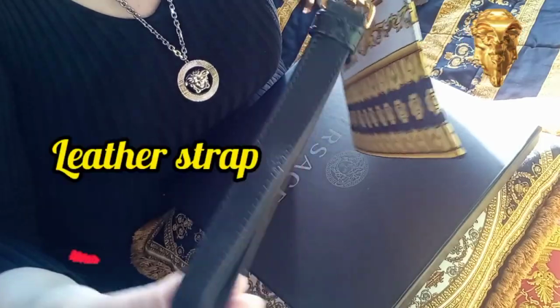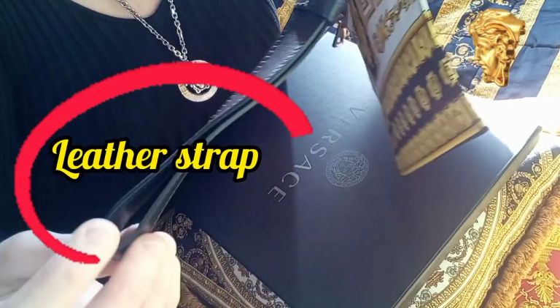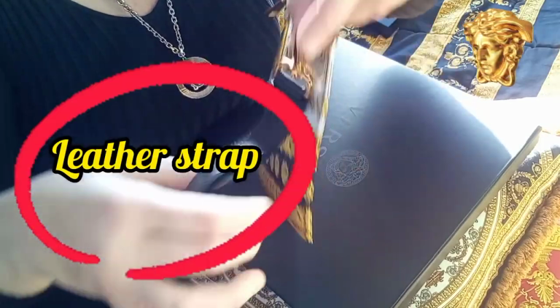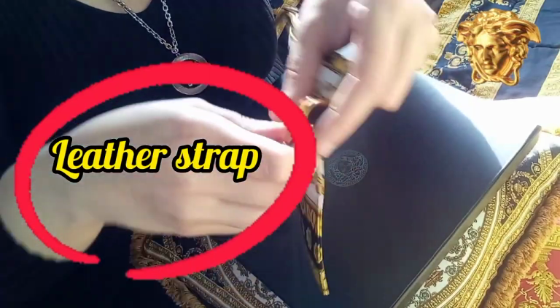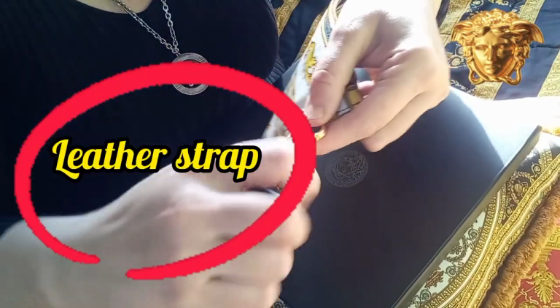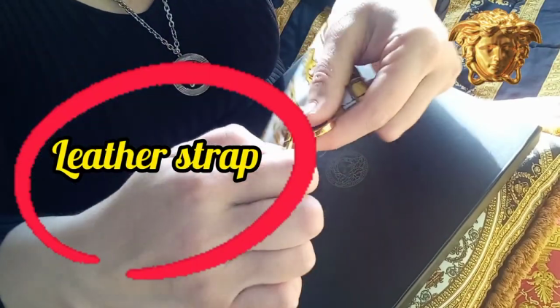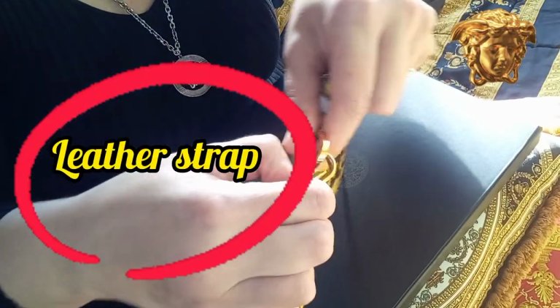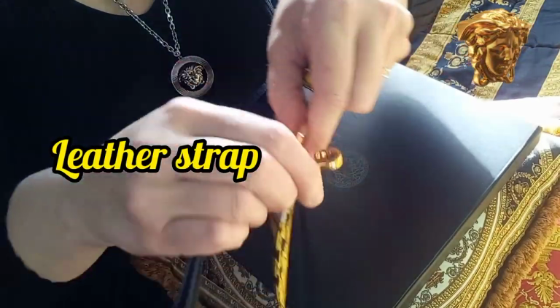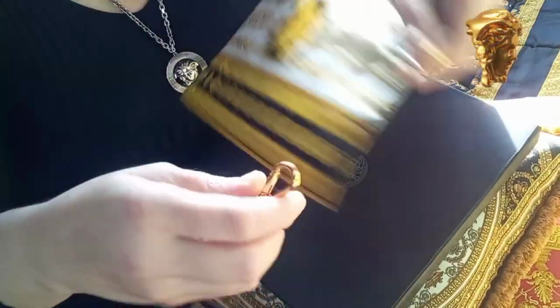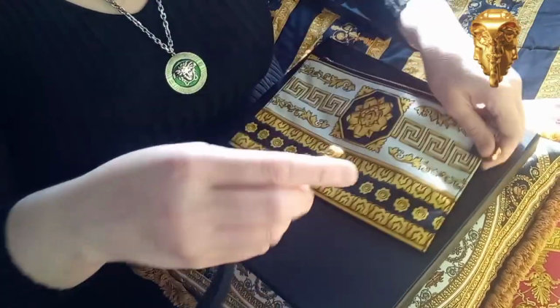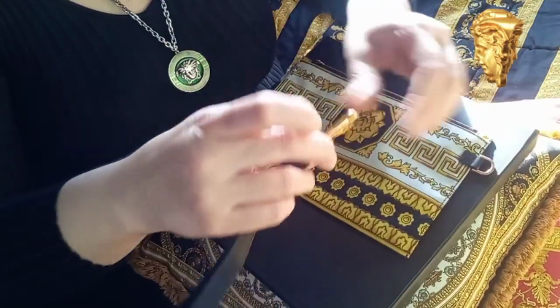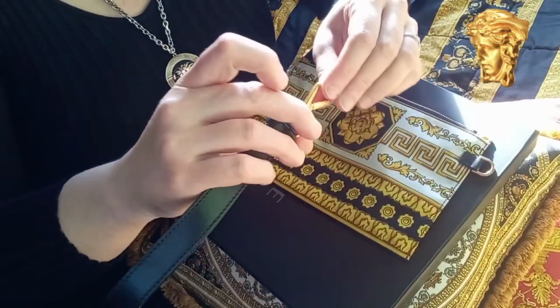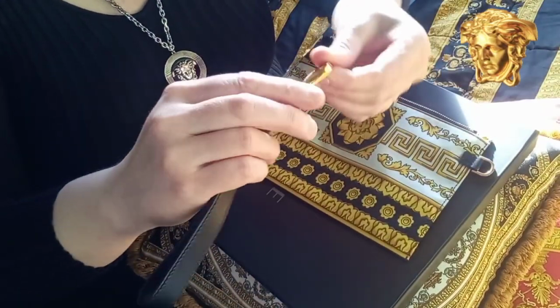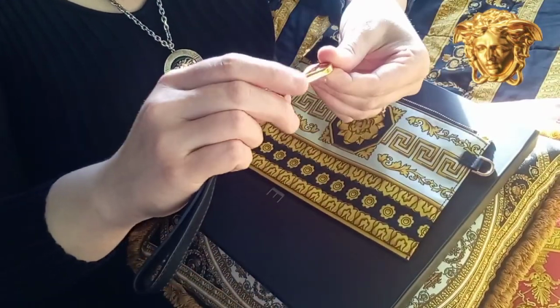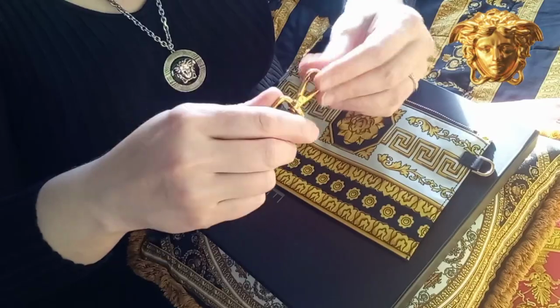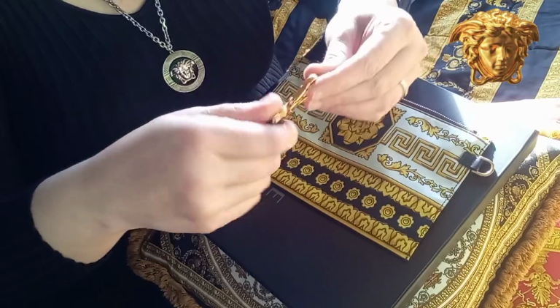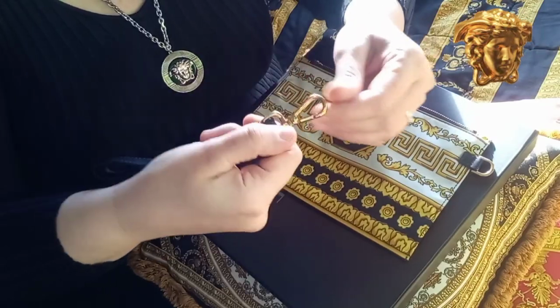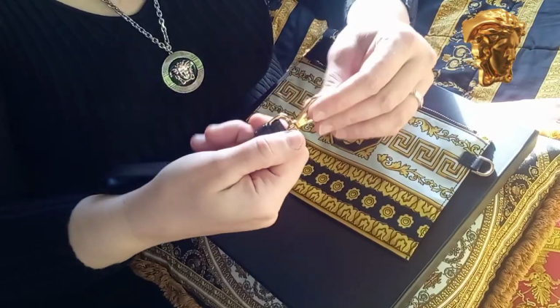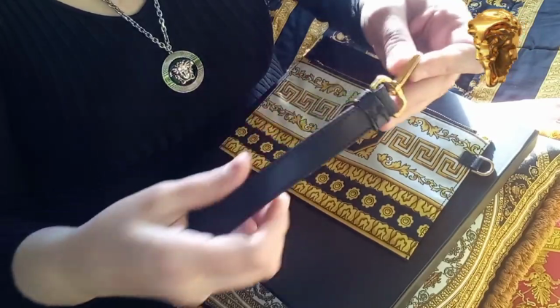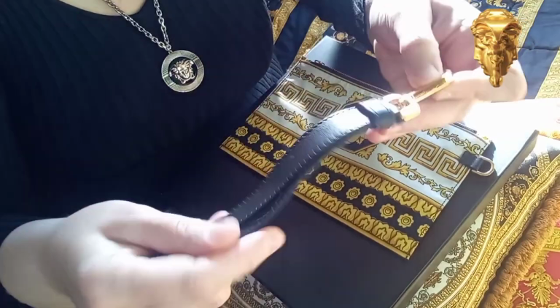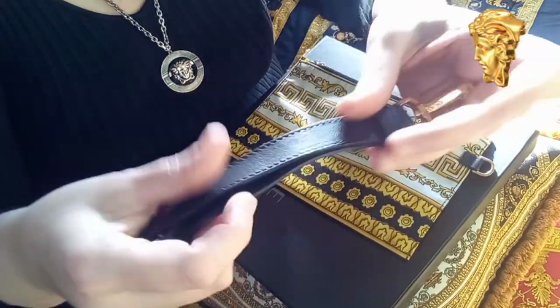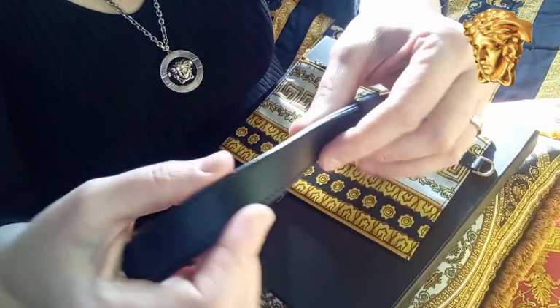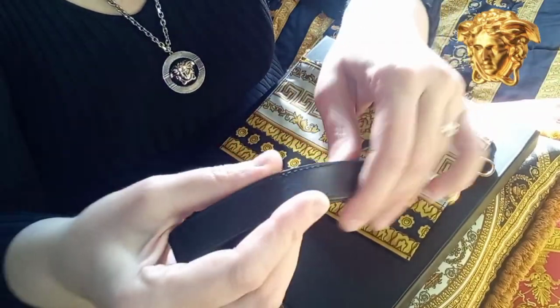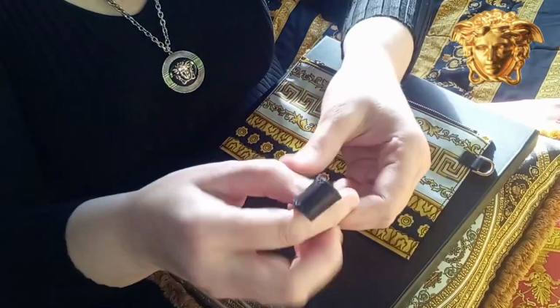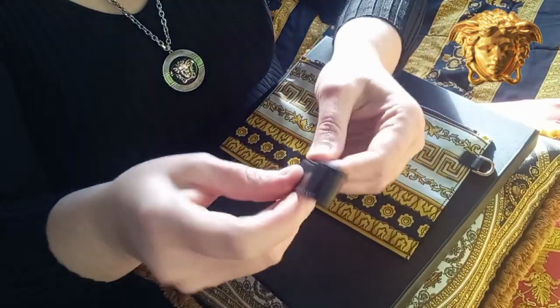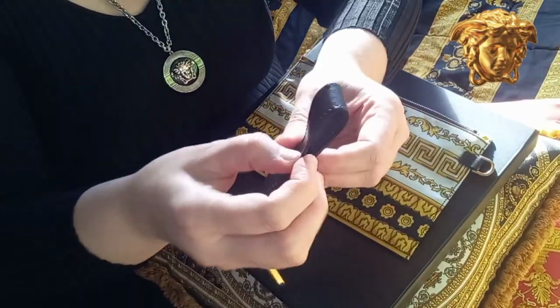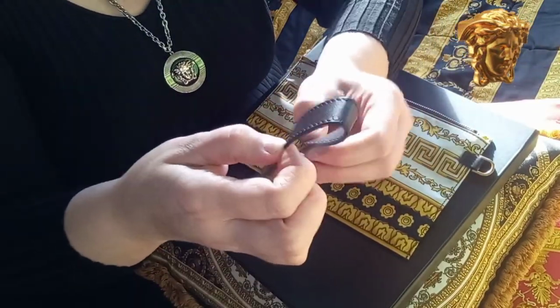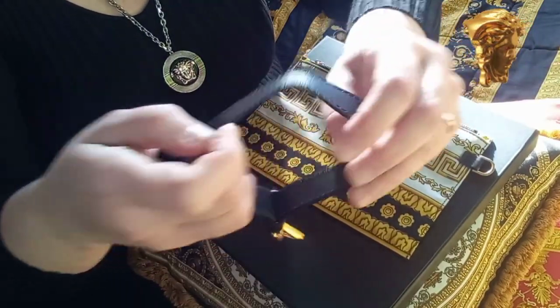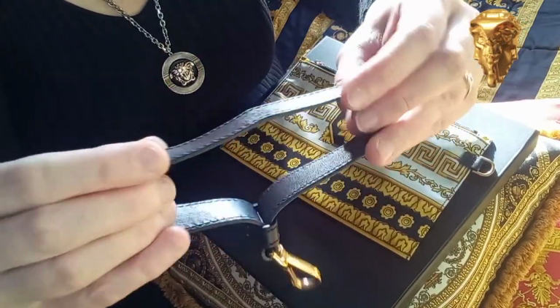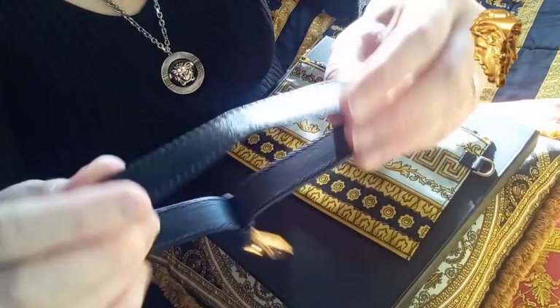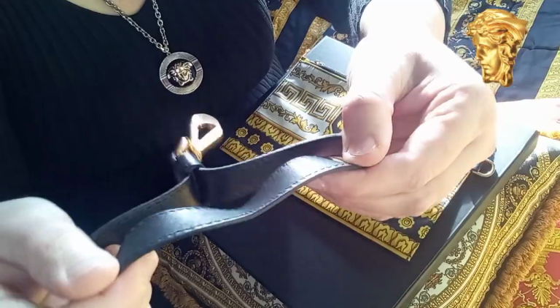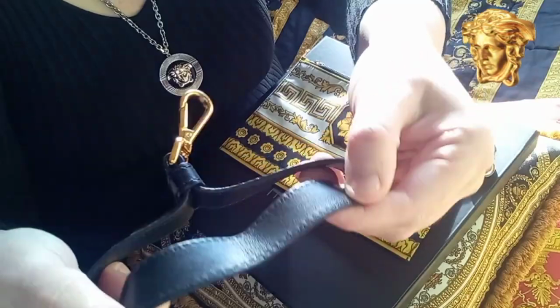This item is a few years old. It's very difficult for me now to find the pictures, but the retail price was slightly over $400.